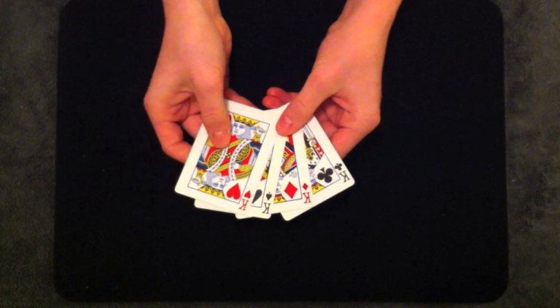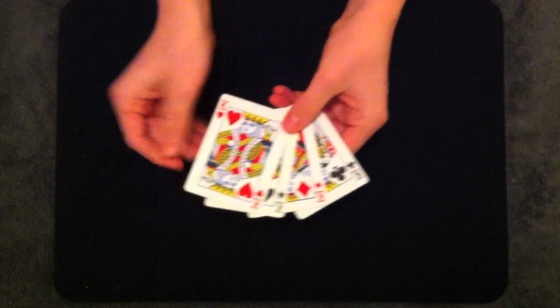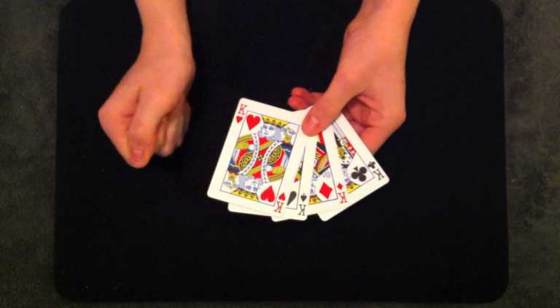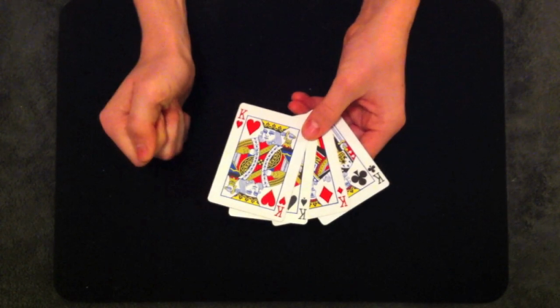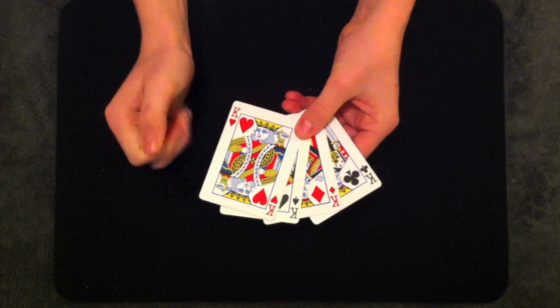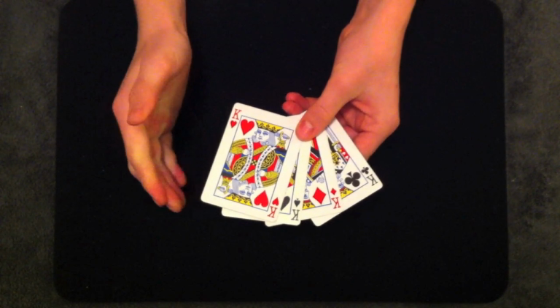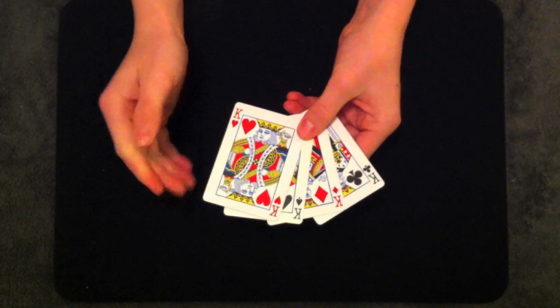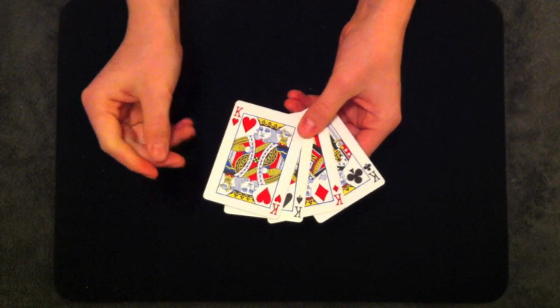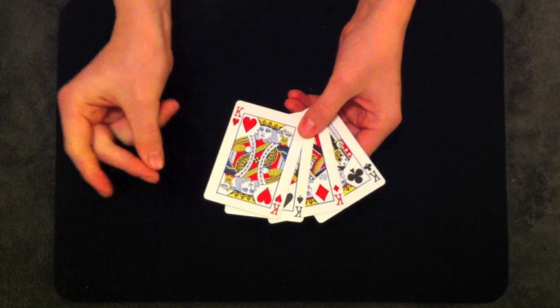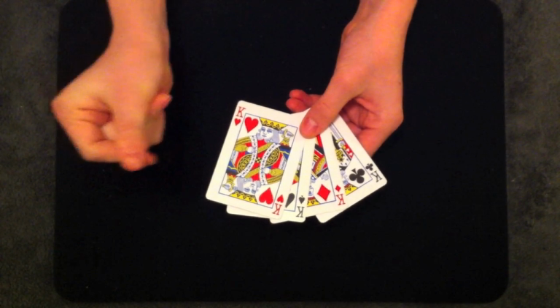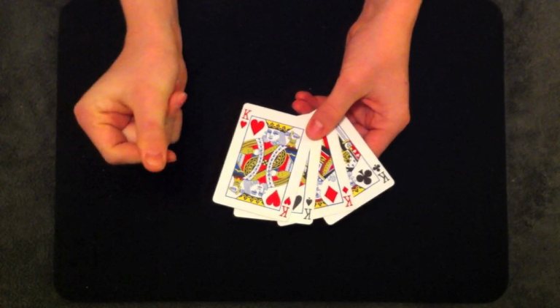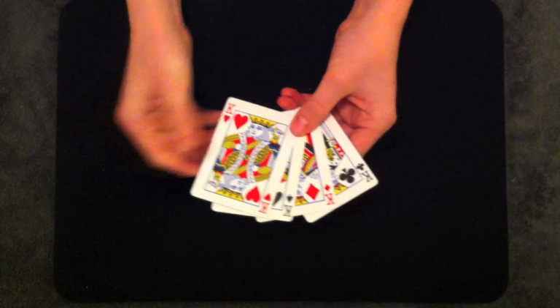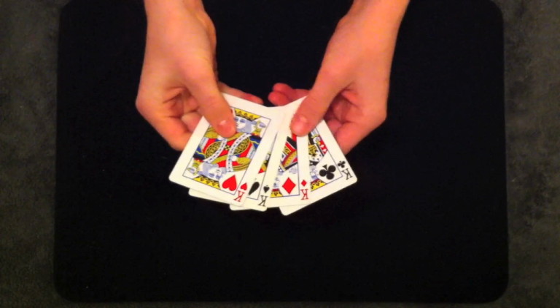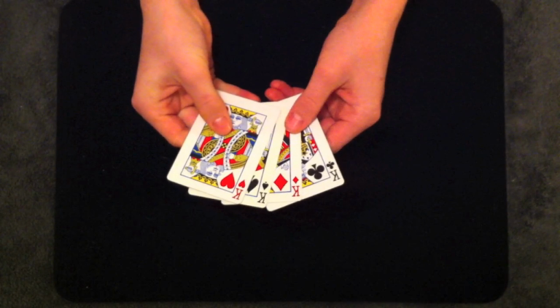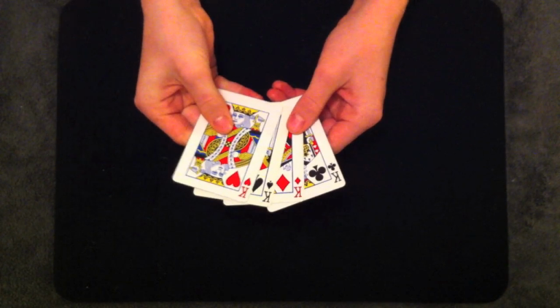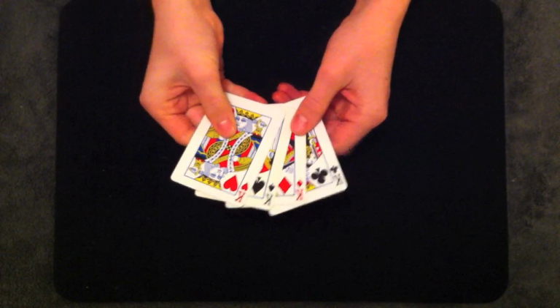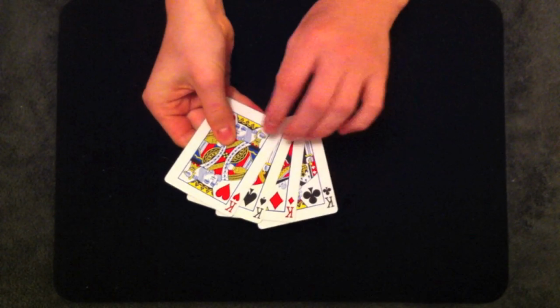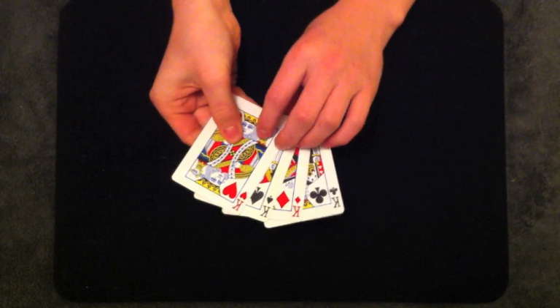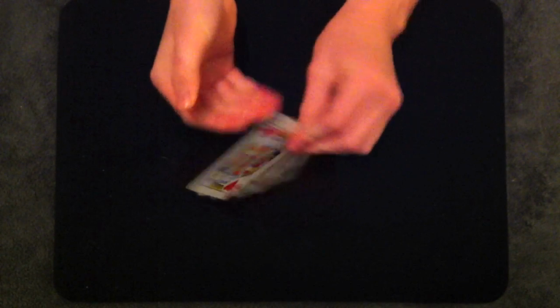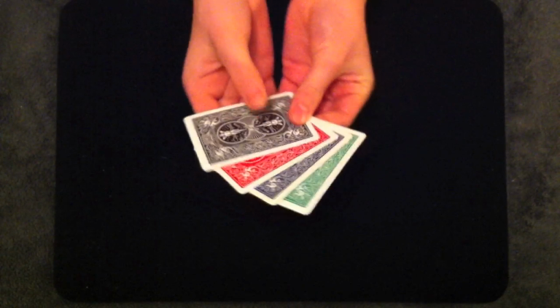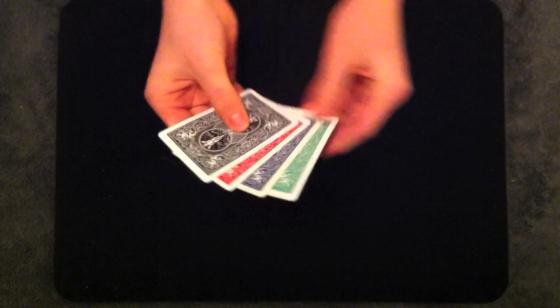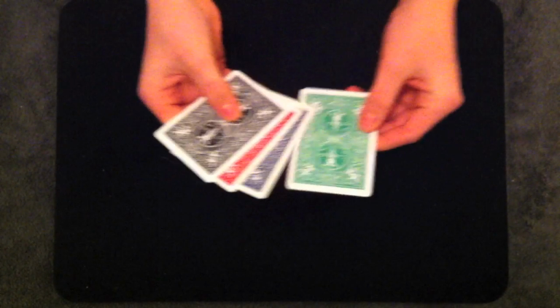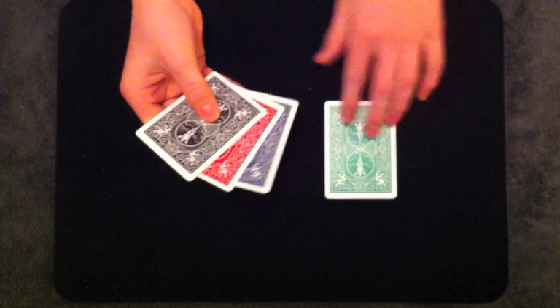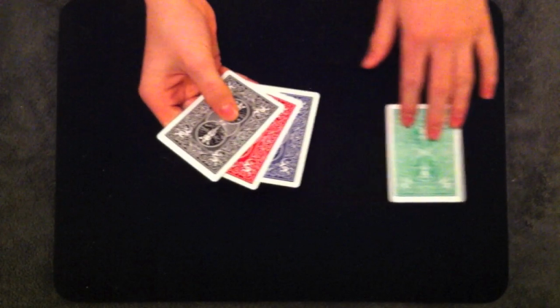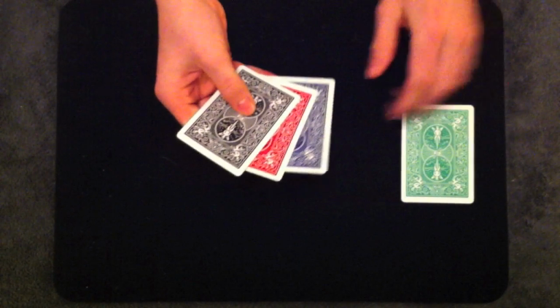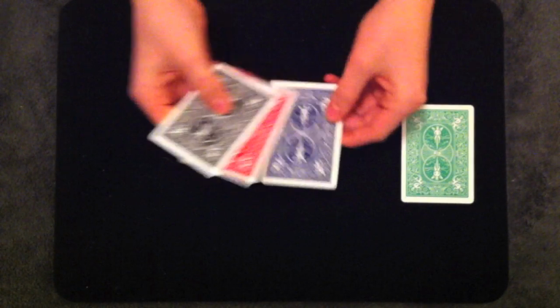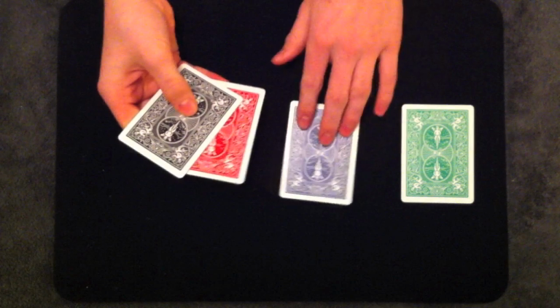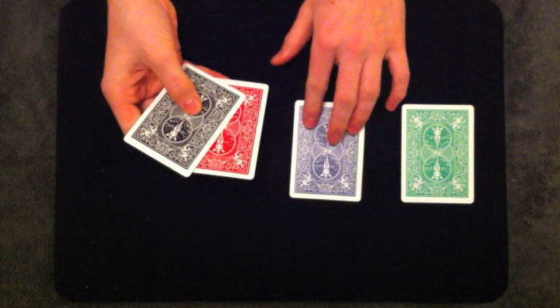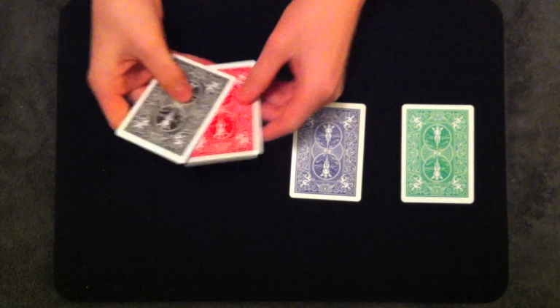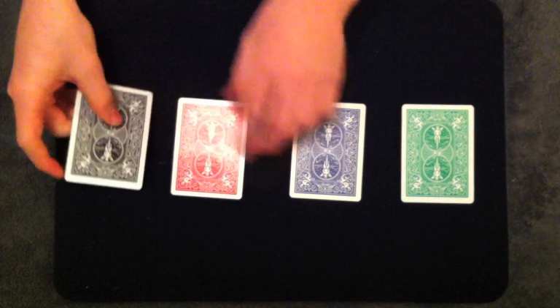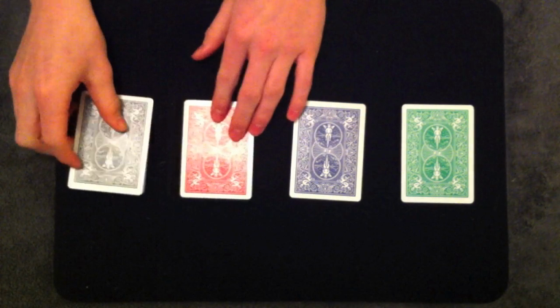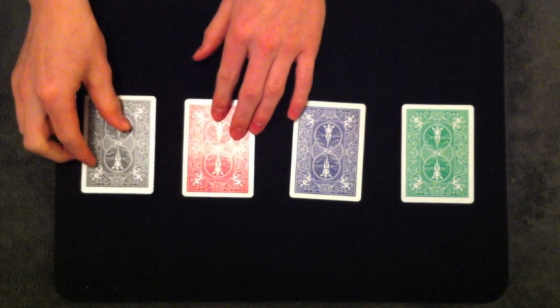And this is the most amazing part of all. If I just snap, the four kings change into different cards altogether, with different colored backs.